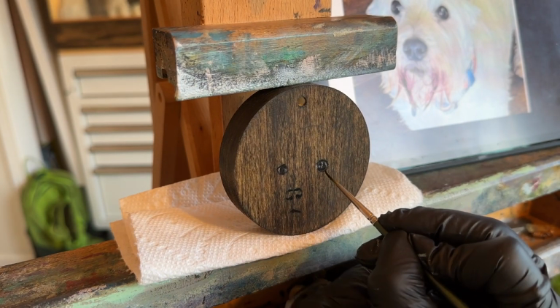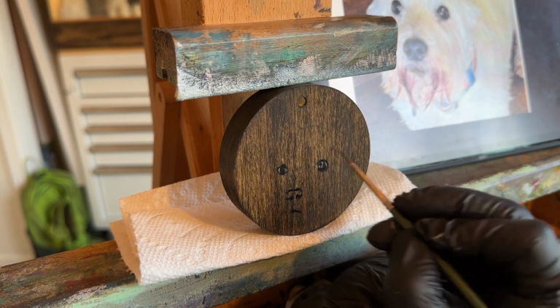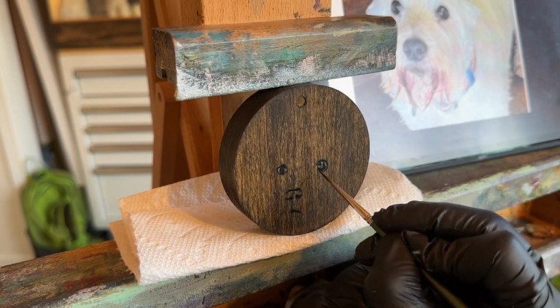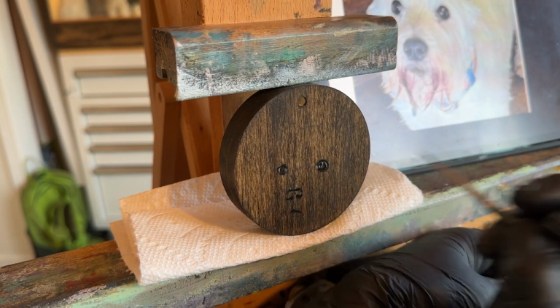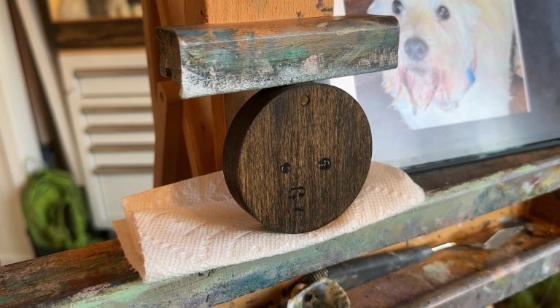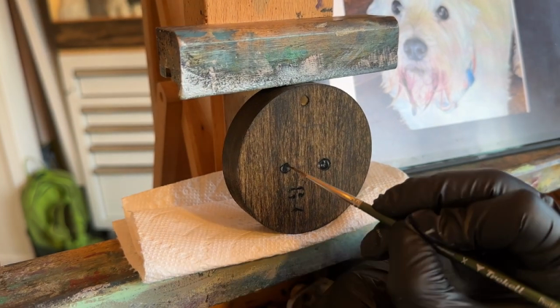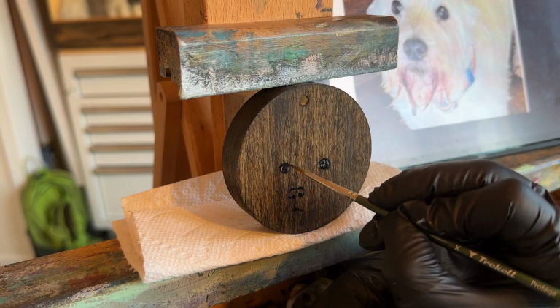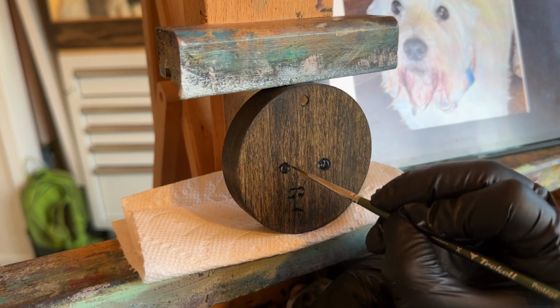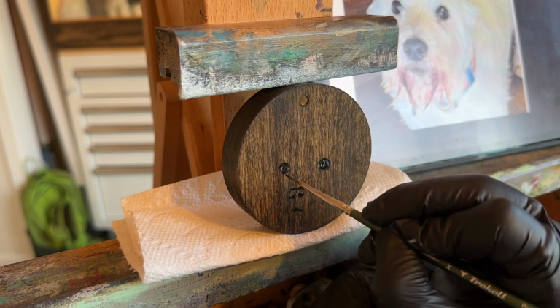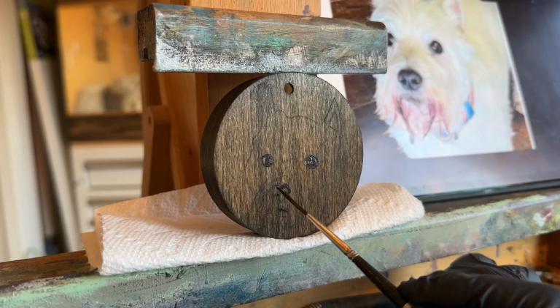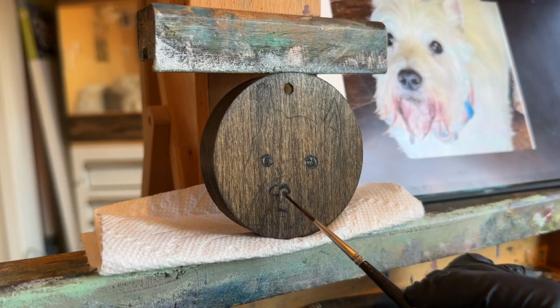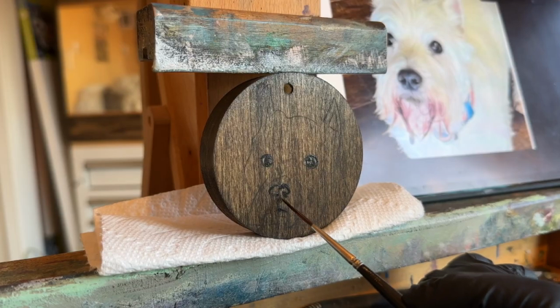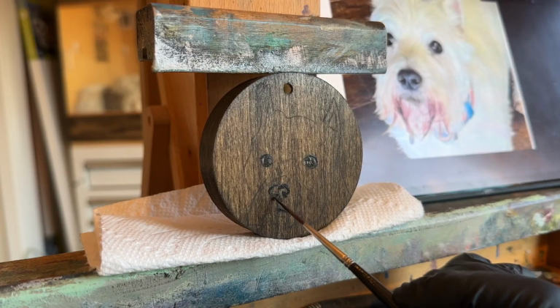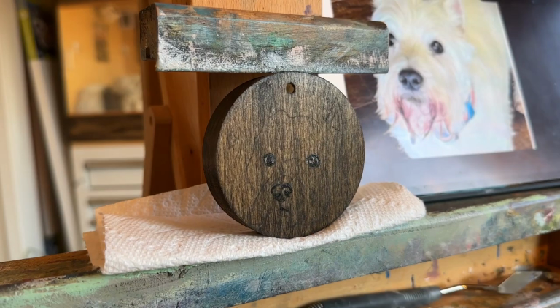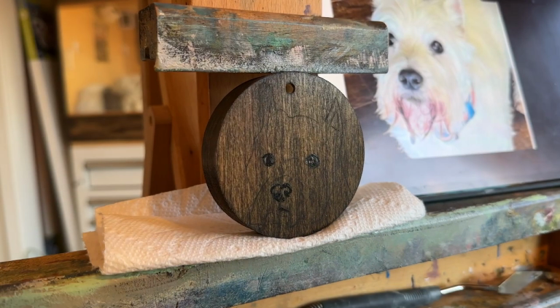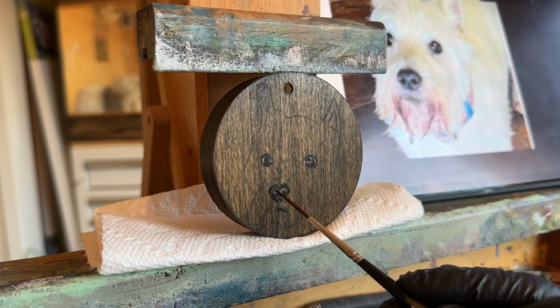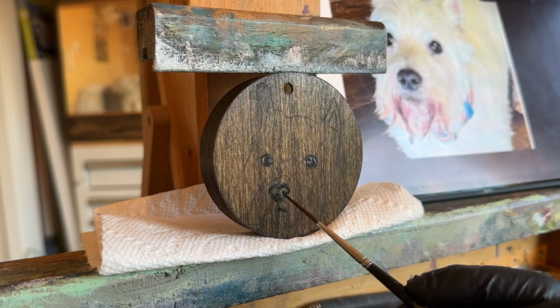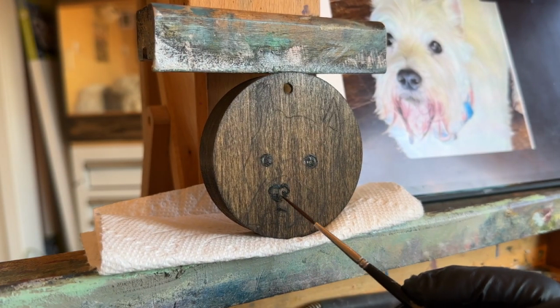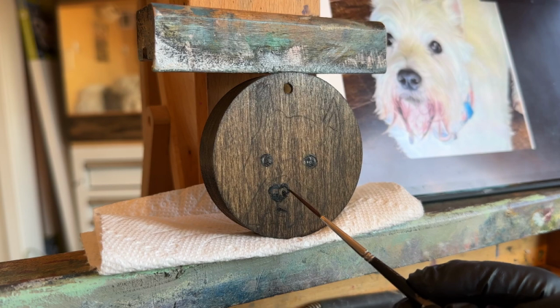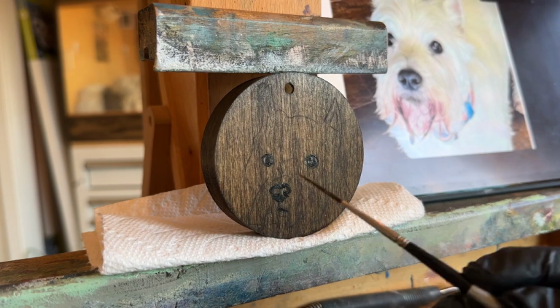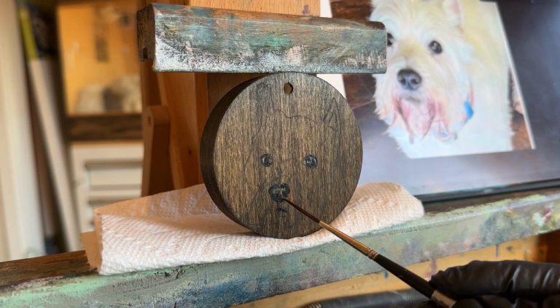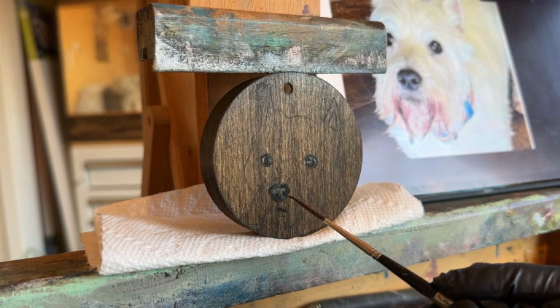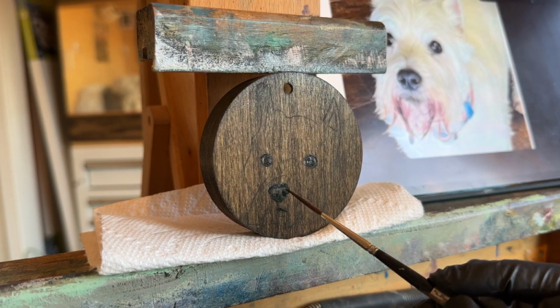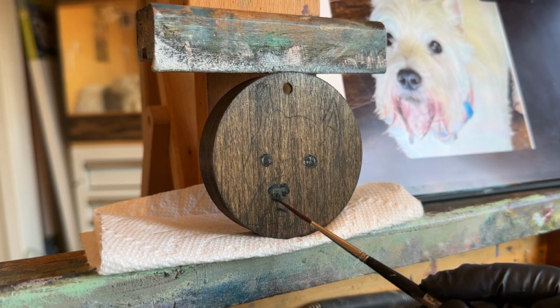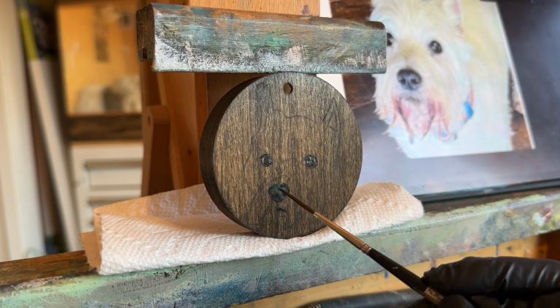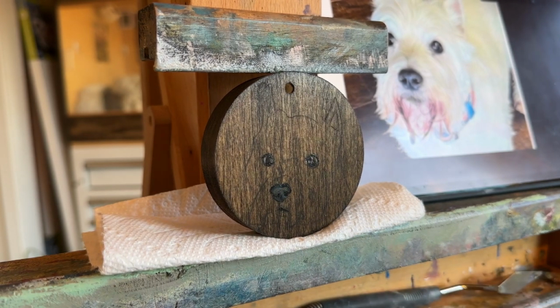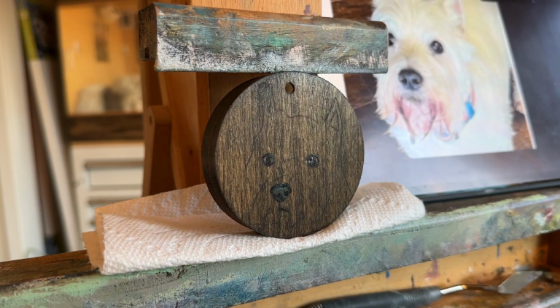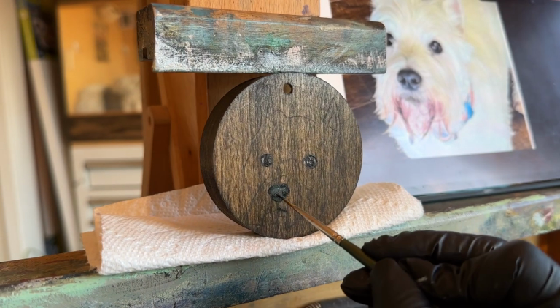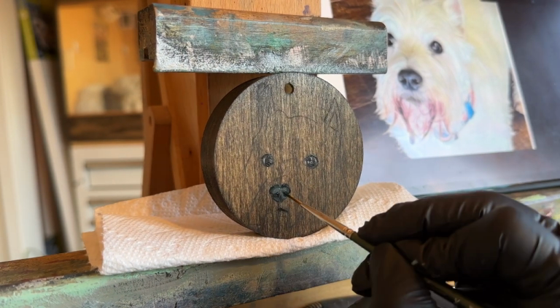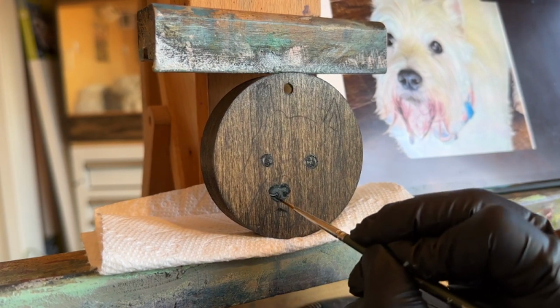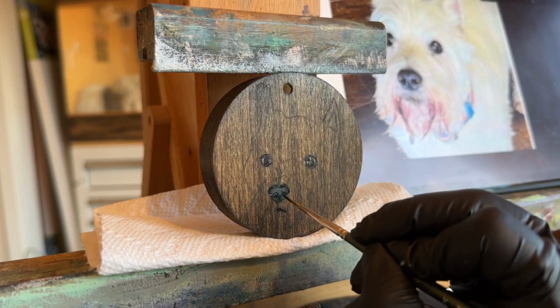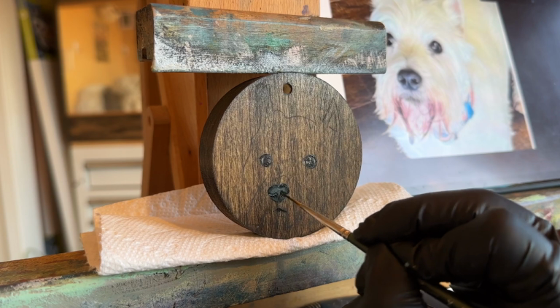I start out working on his eyes and his nose, which is my usual approach to most of my oil paintings for my pet portraits. It's a very slow process with a very tiny paintbrush.